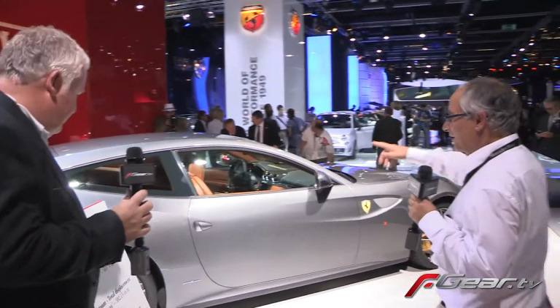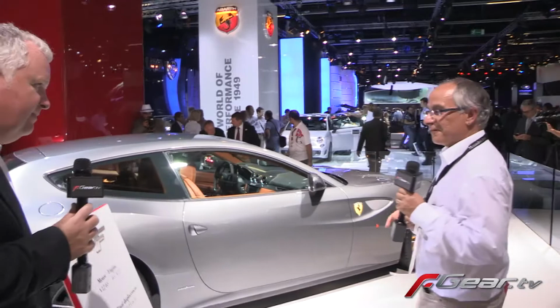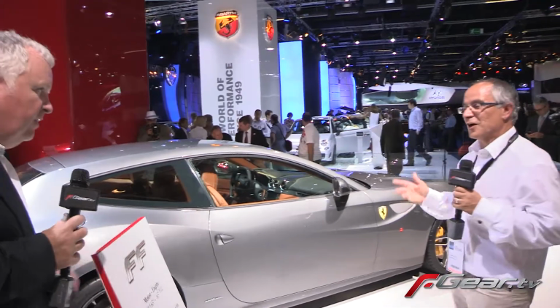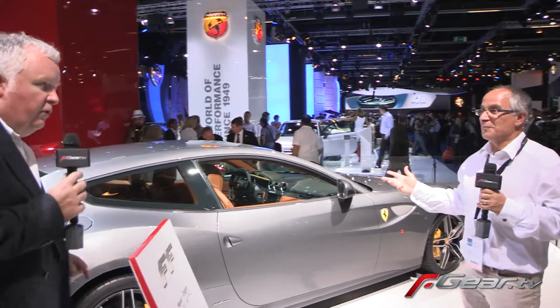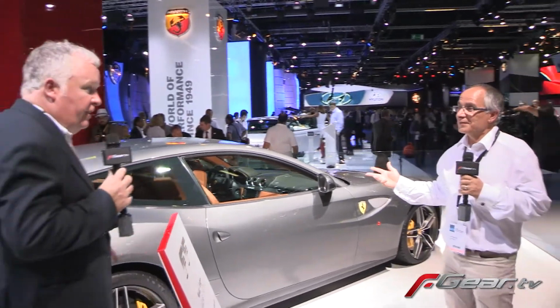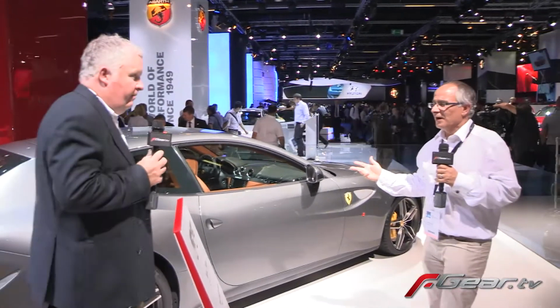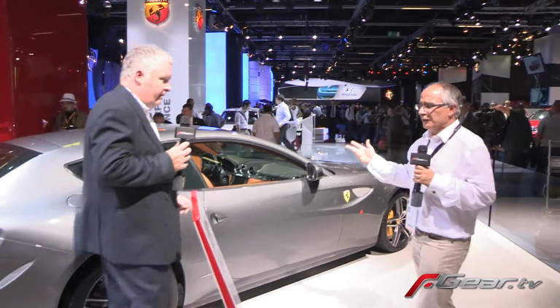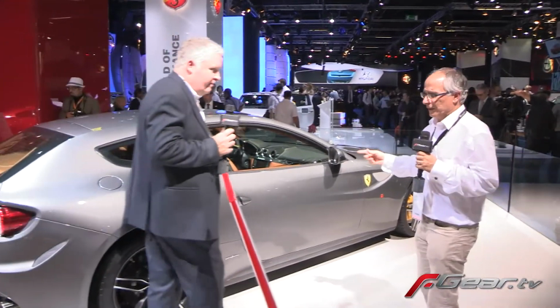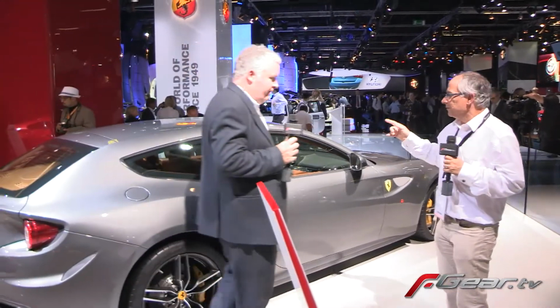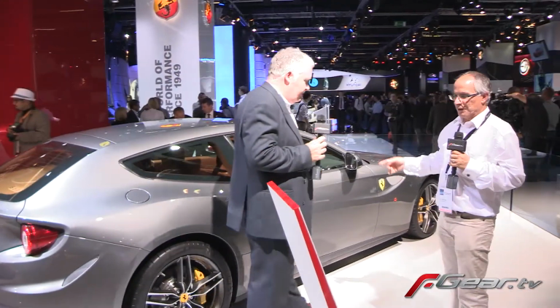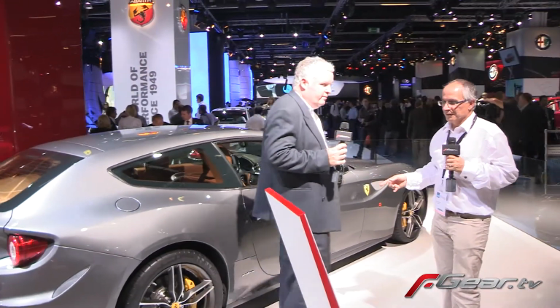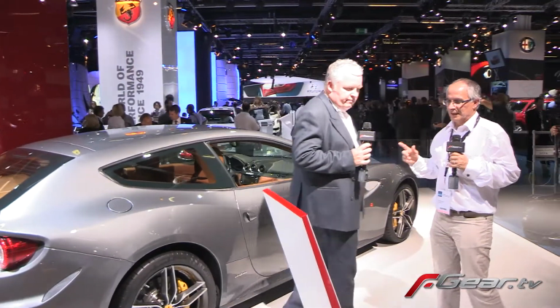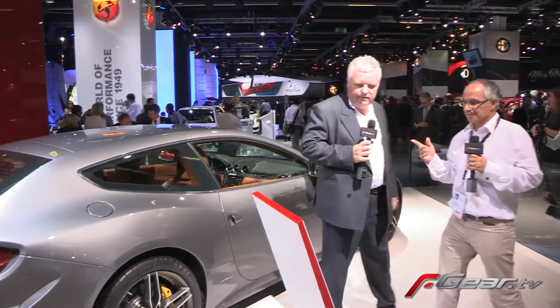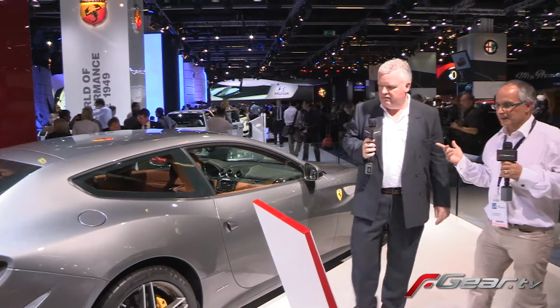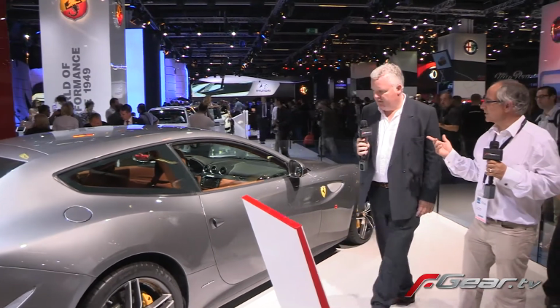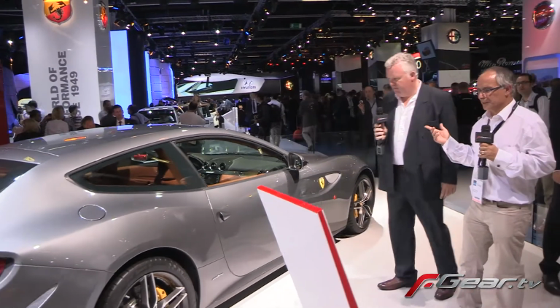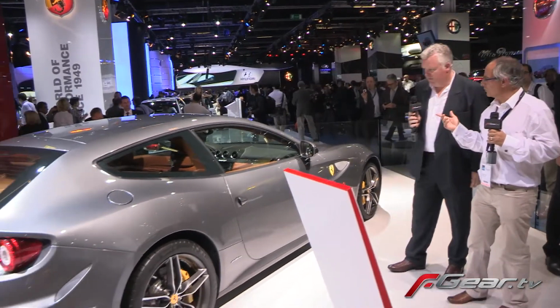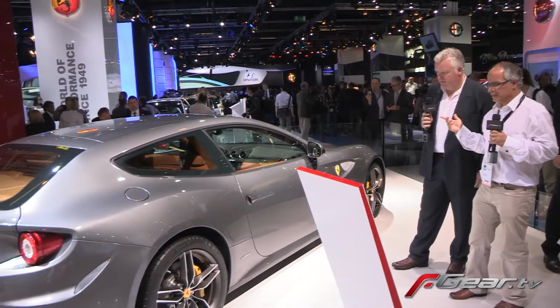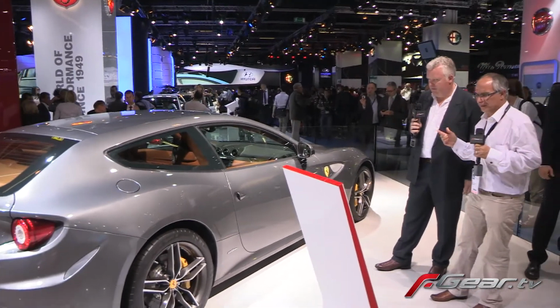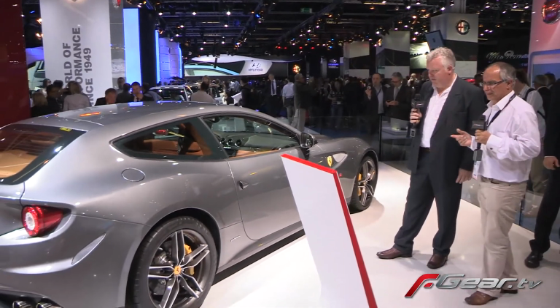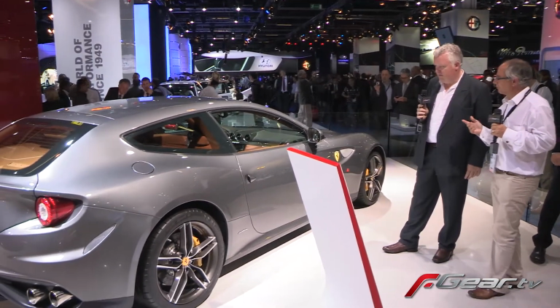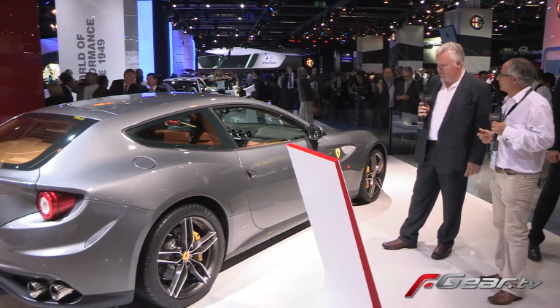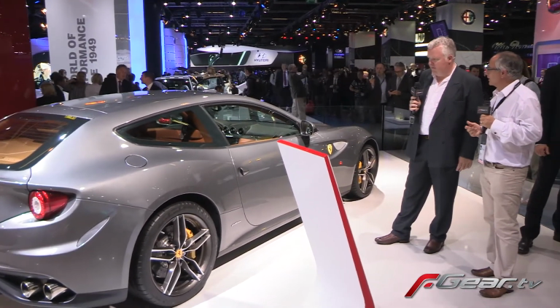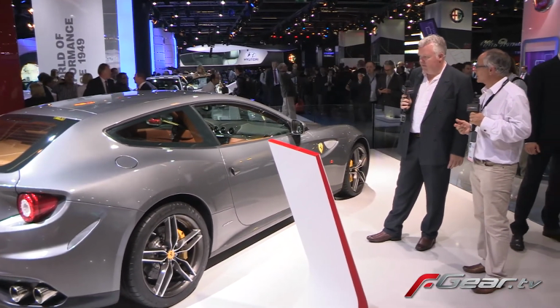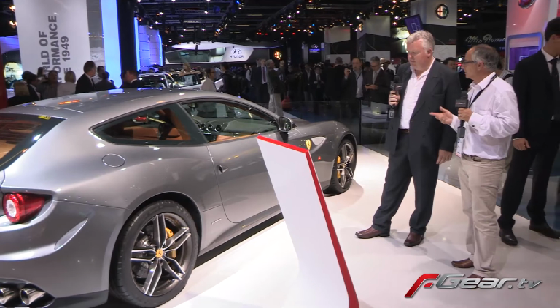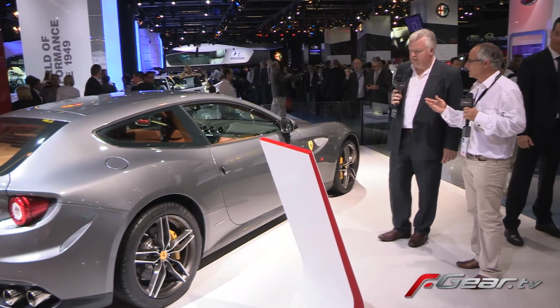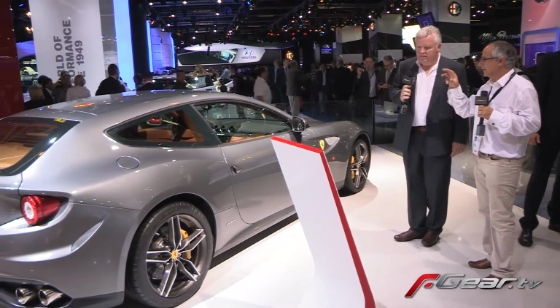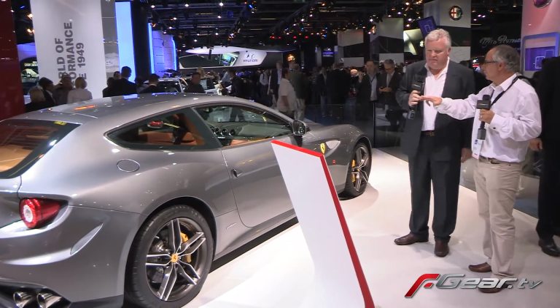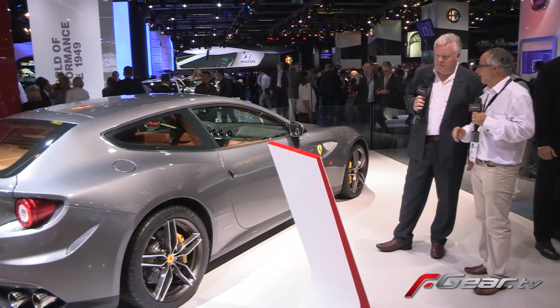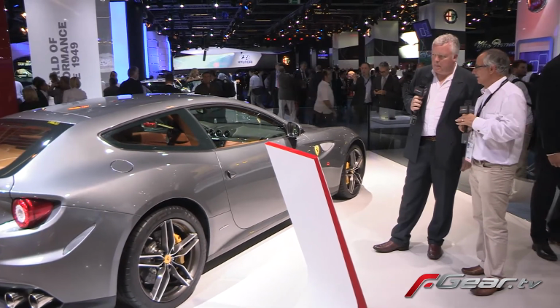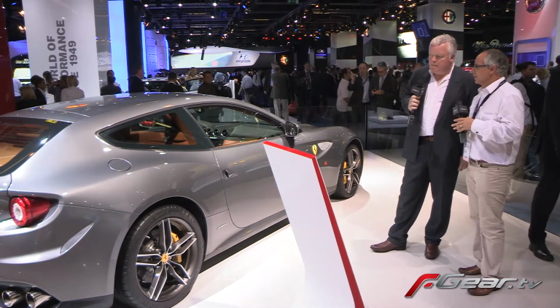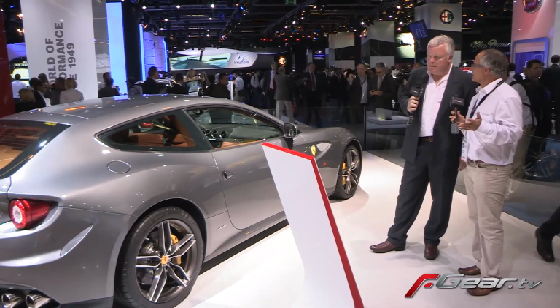The FF — it's already in Geneva. Incredible car. V12, 6.2 litres, something like that. Maximum power 486 kilowatts. An amazing car, and you can get four people in it. Practical.